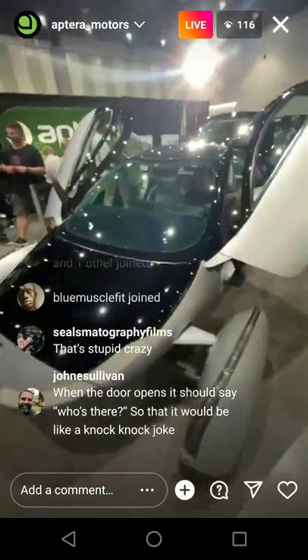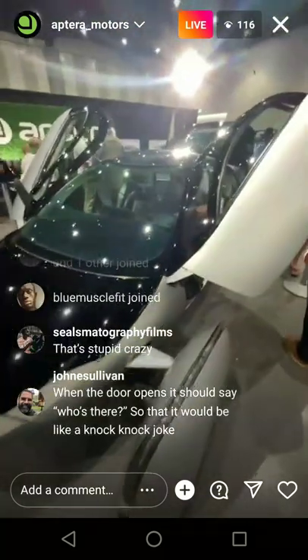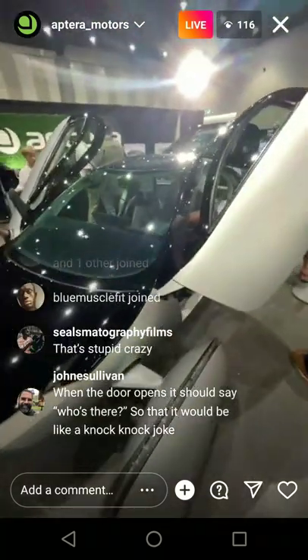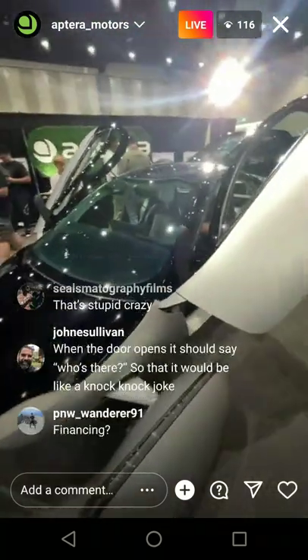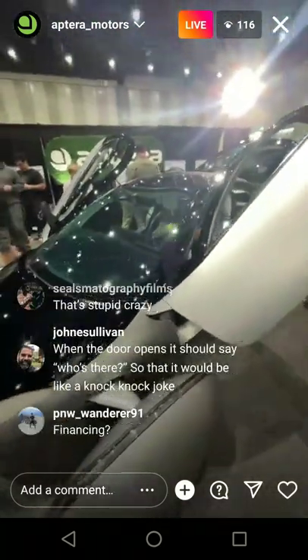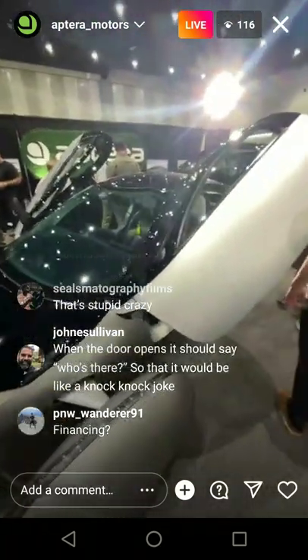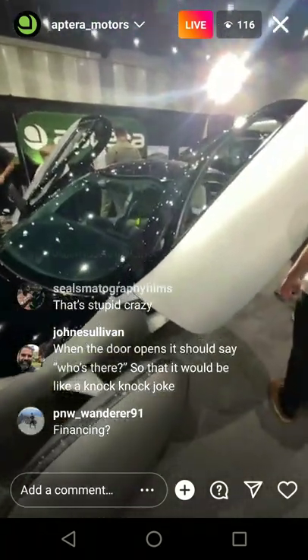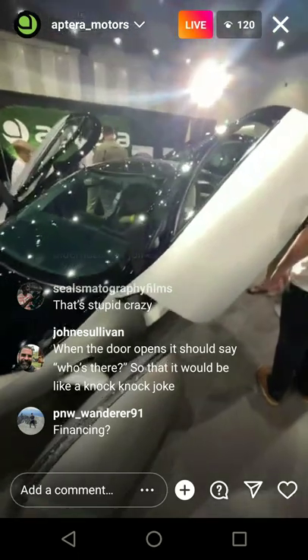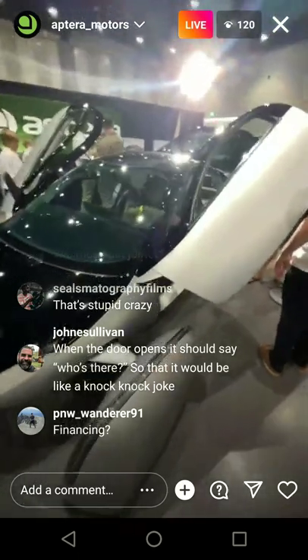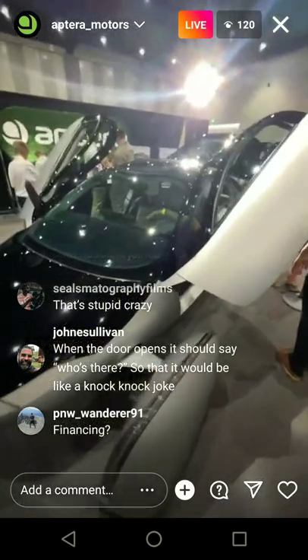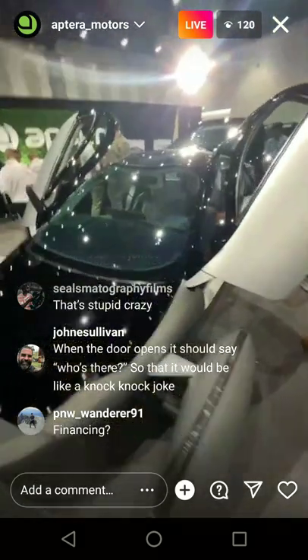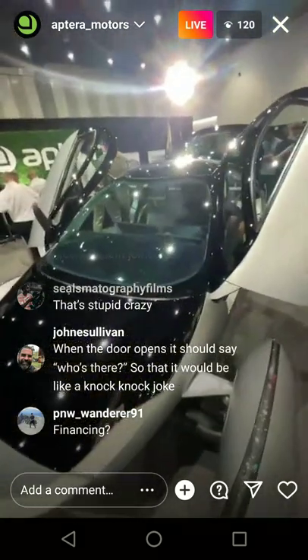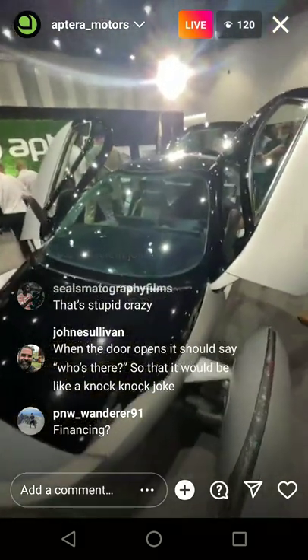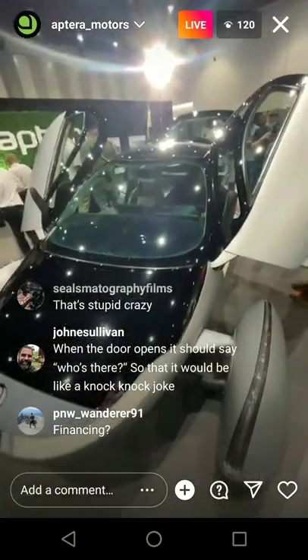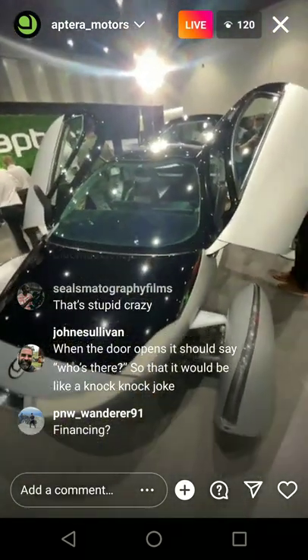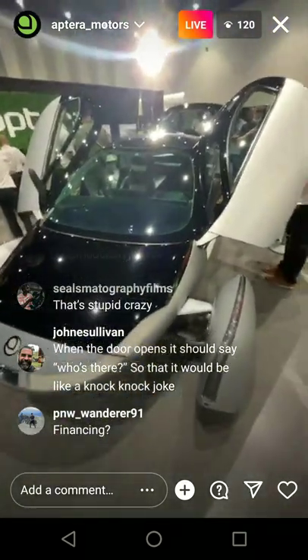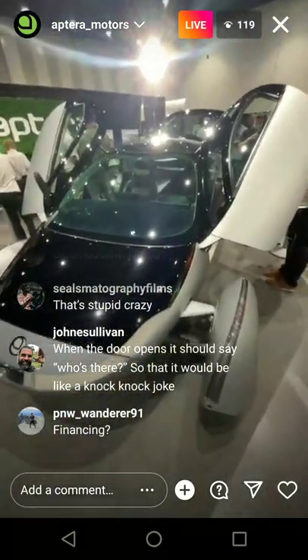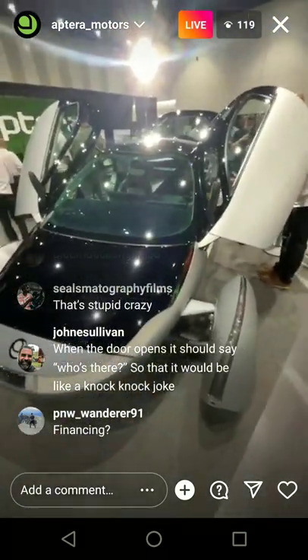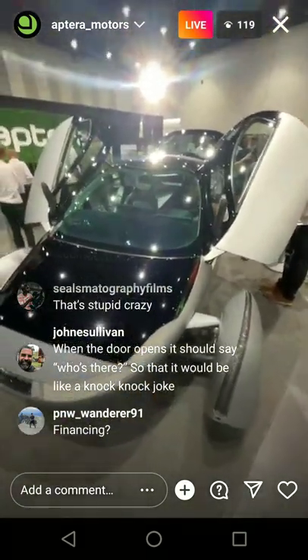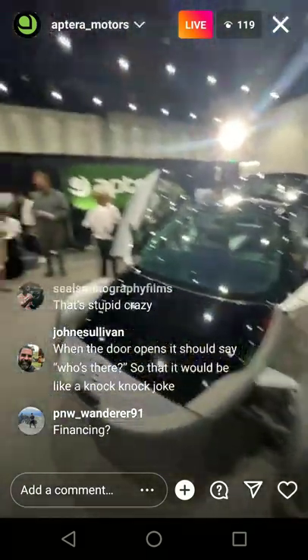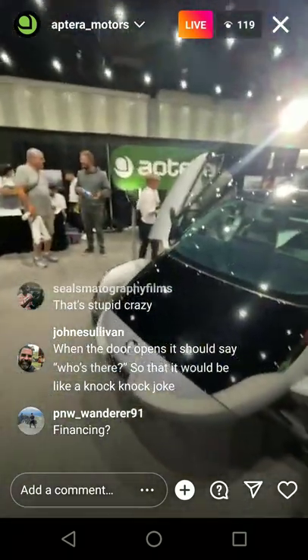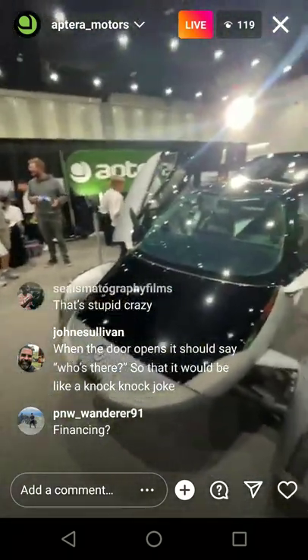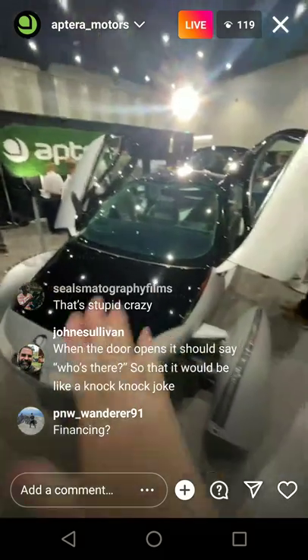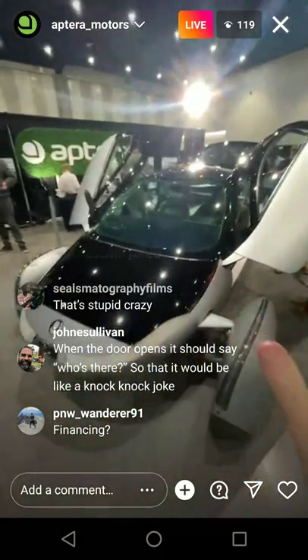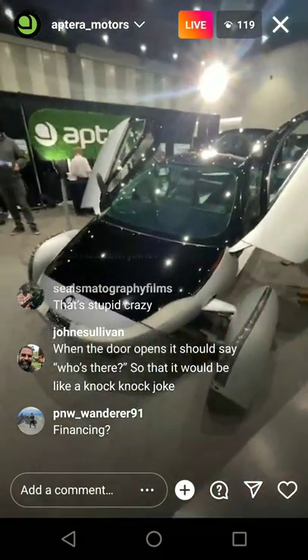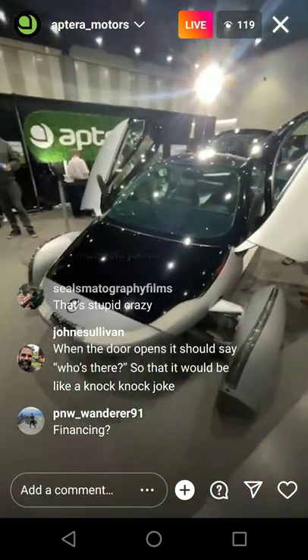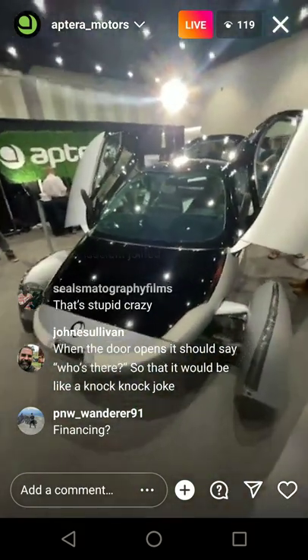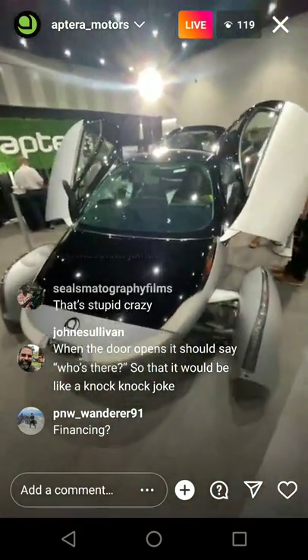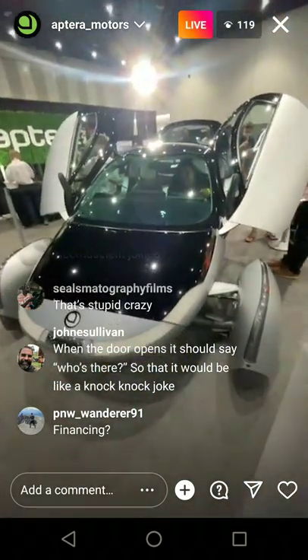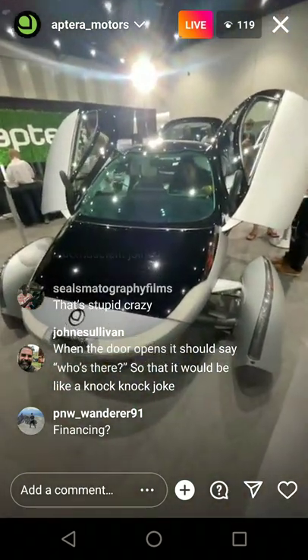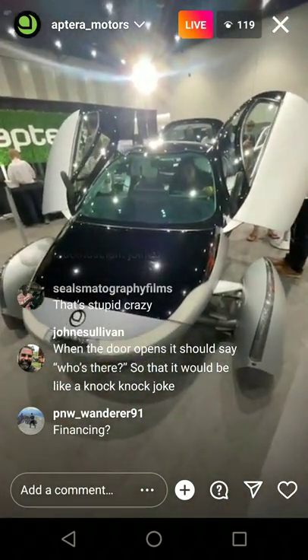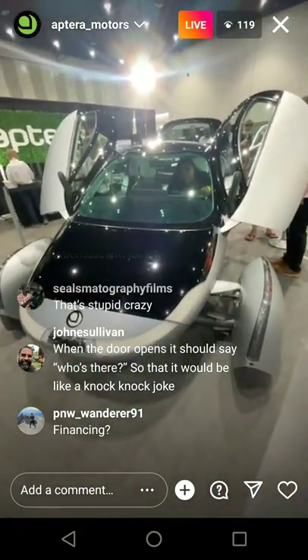110 mile-an-hour top speed. Full solar is $900 extra — just take the range option you're ordering and add $900 to it, and that's how you get full solar.